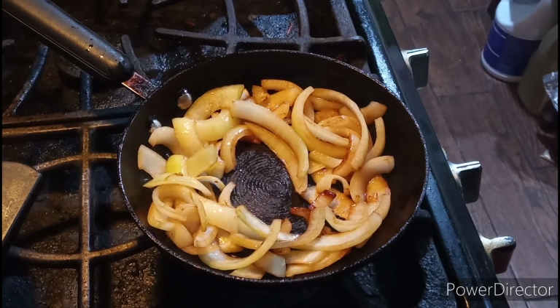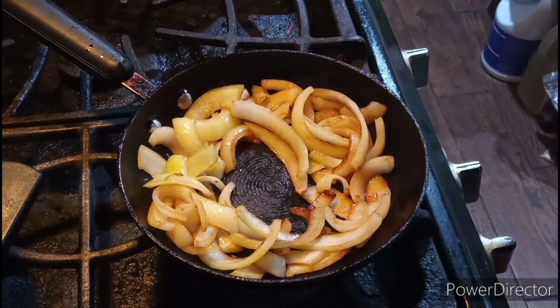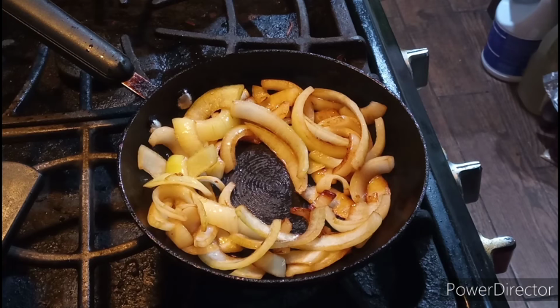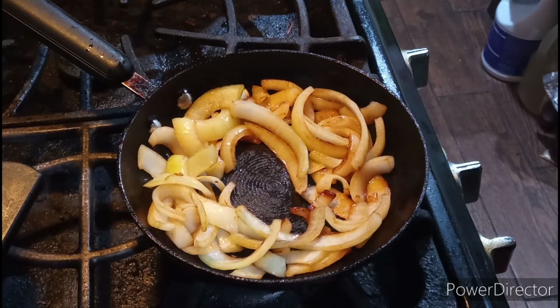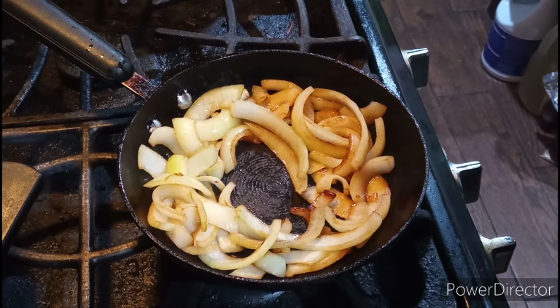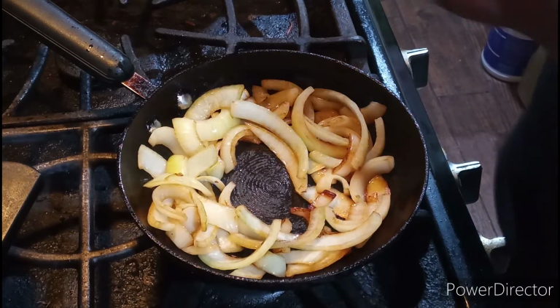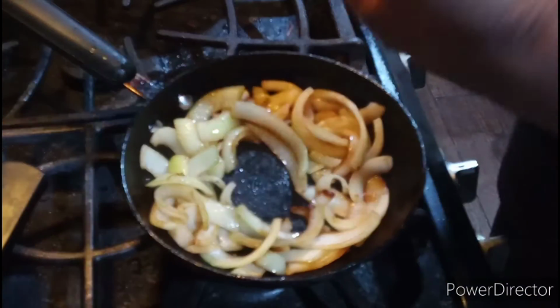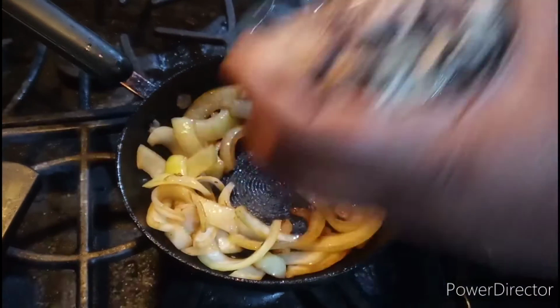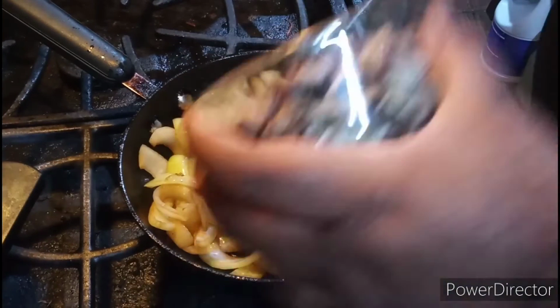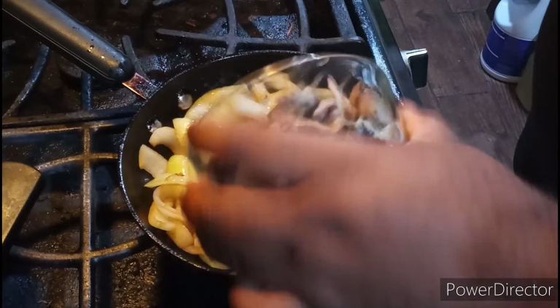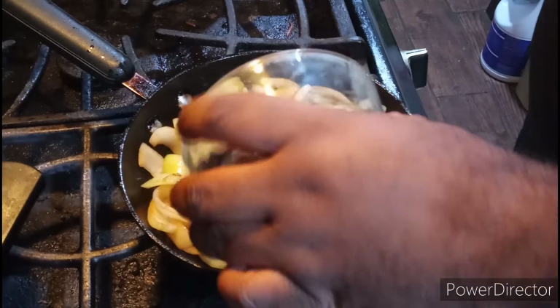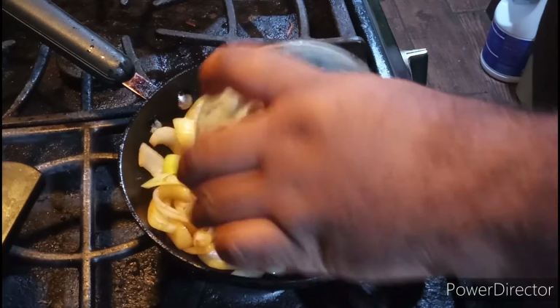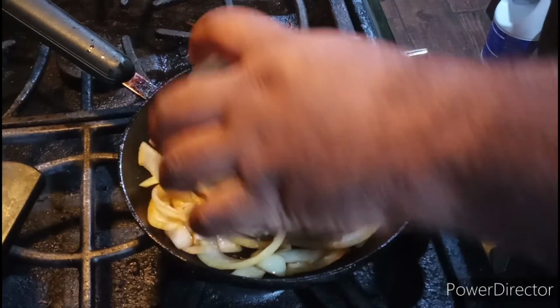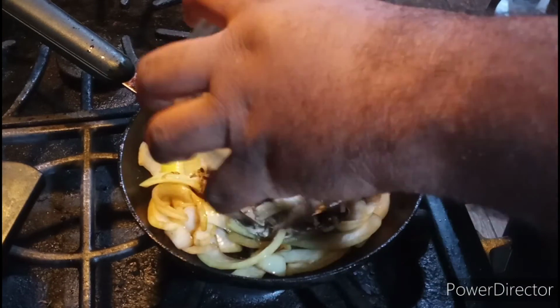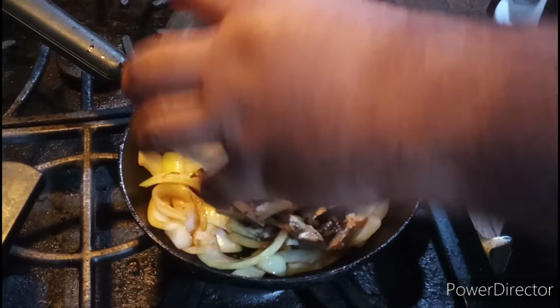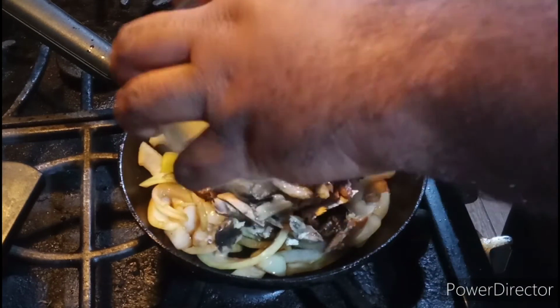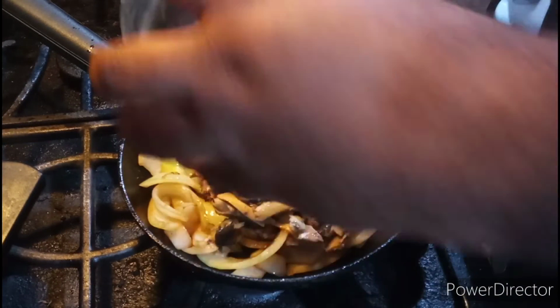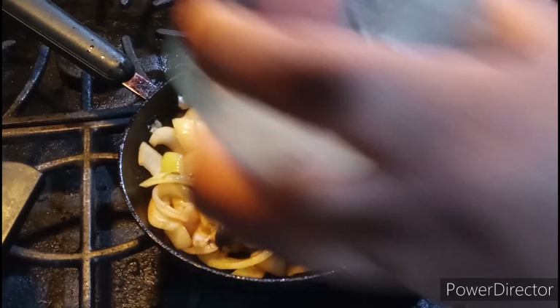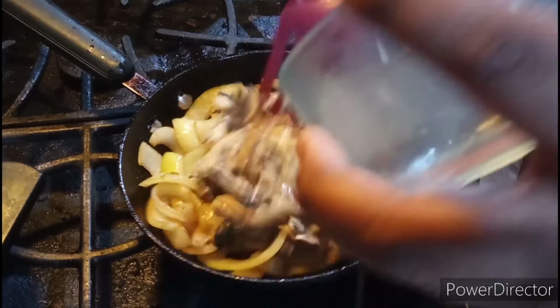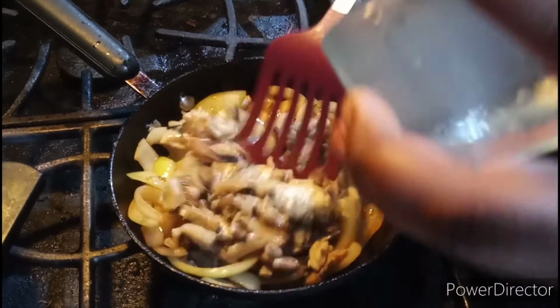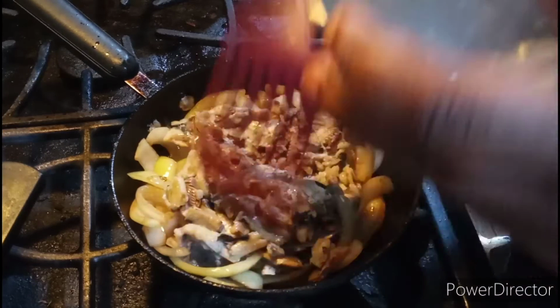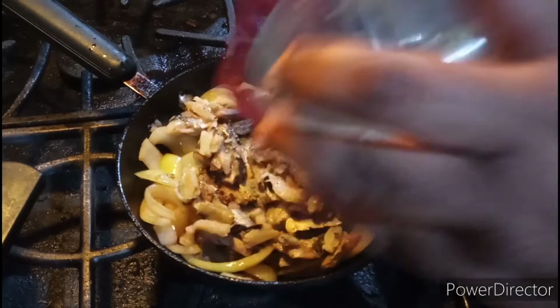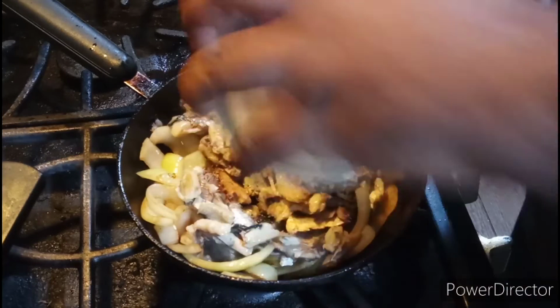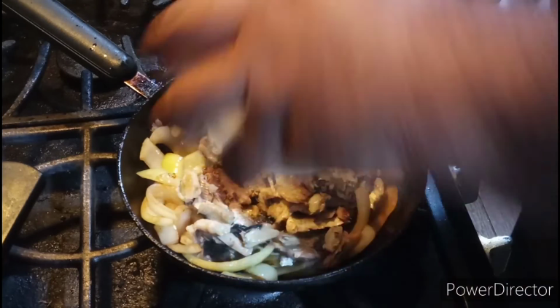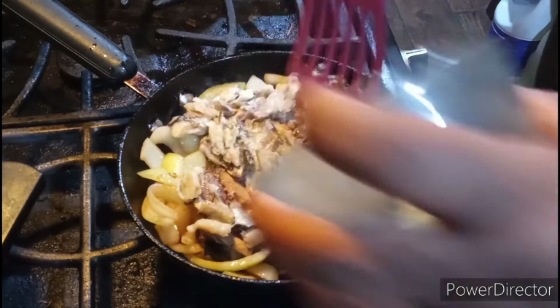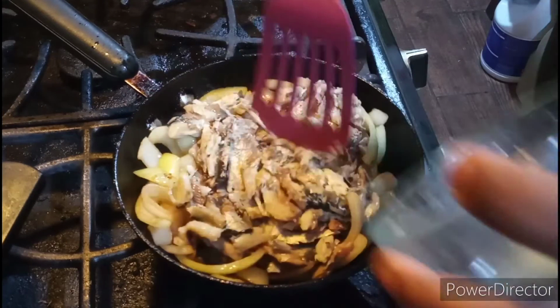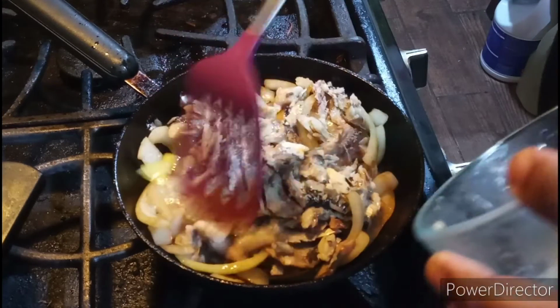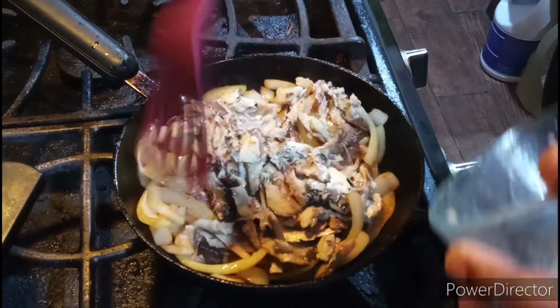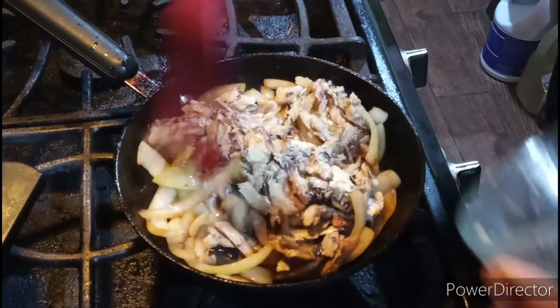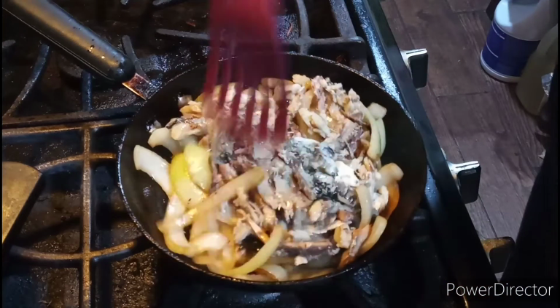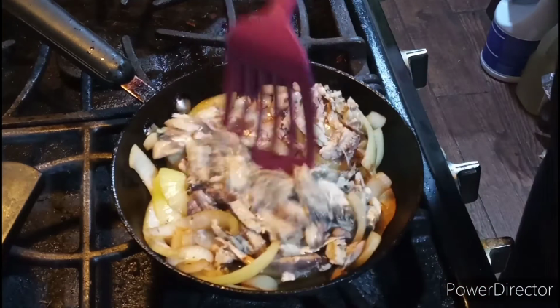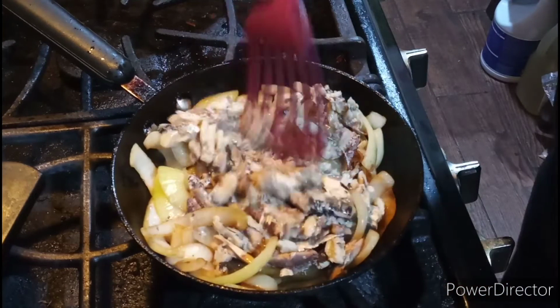Okay ladies and gentlemen, we're back to the show and now it's time to add my sardines. In they go.